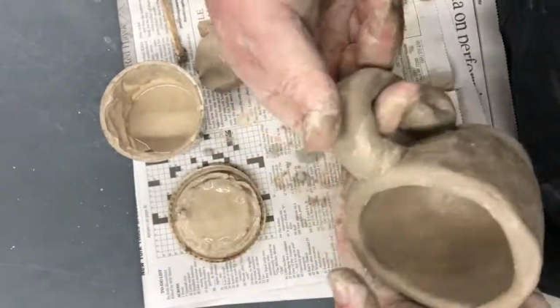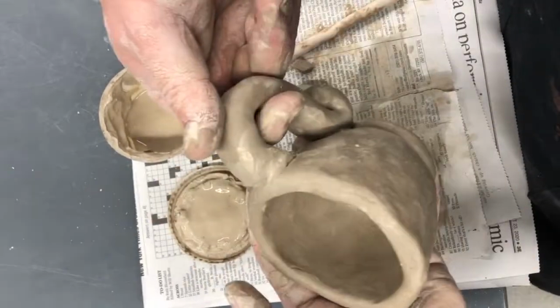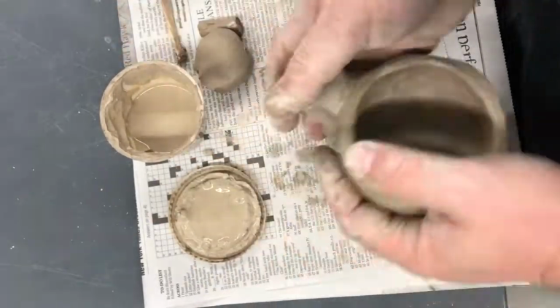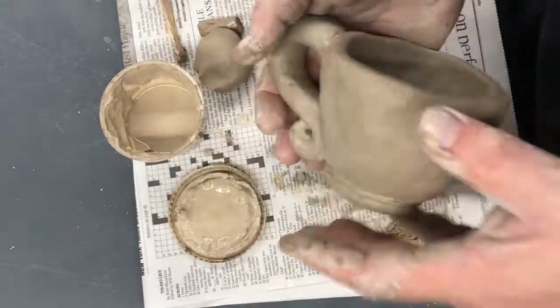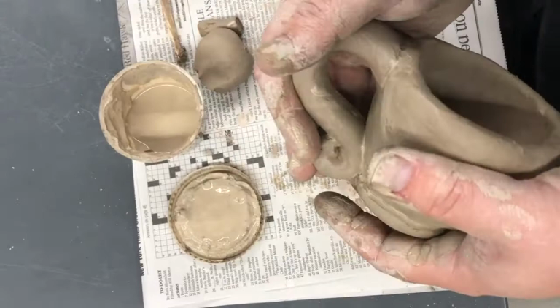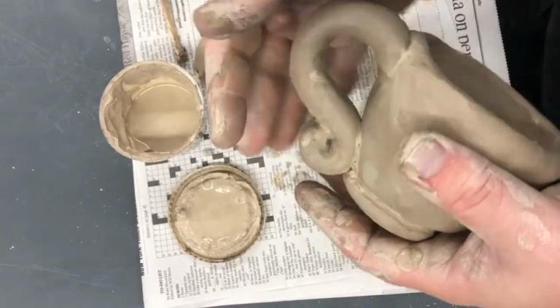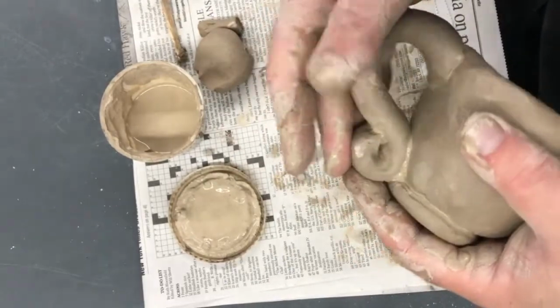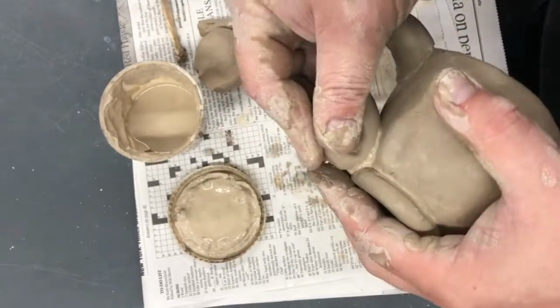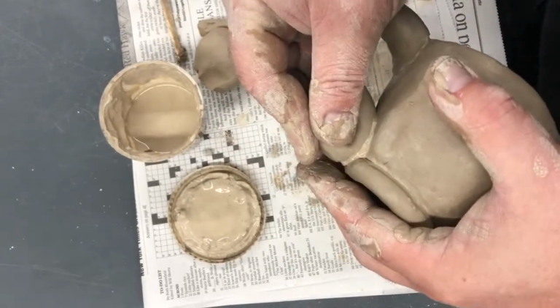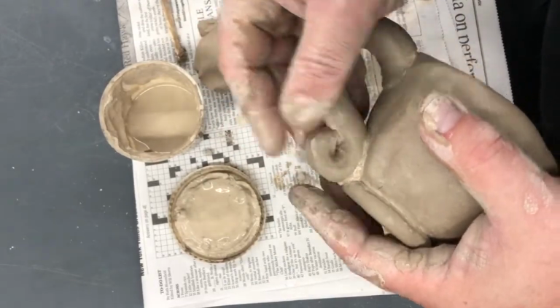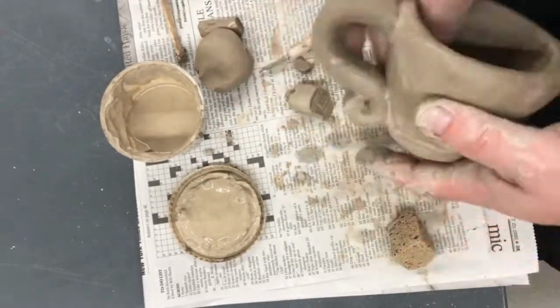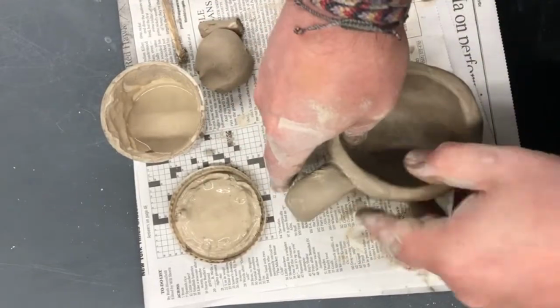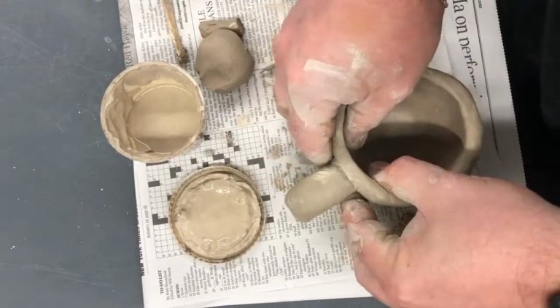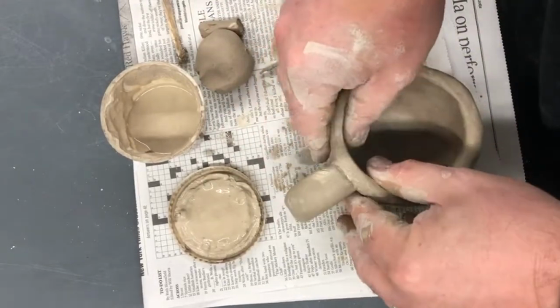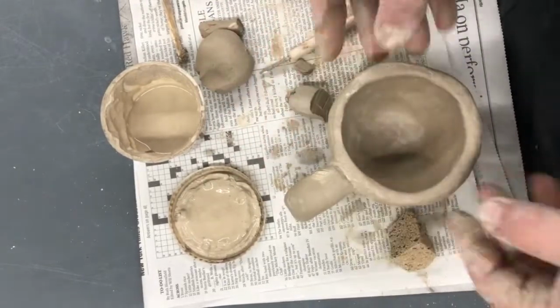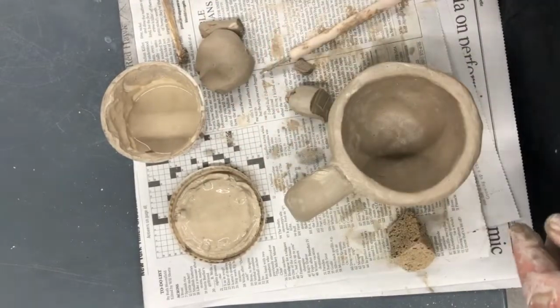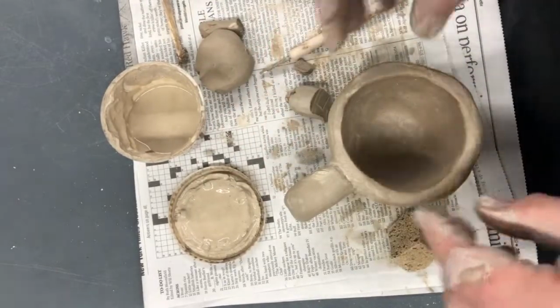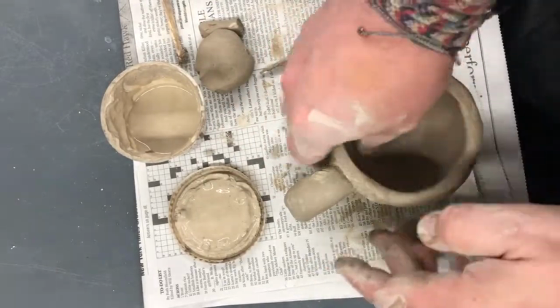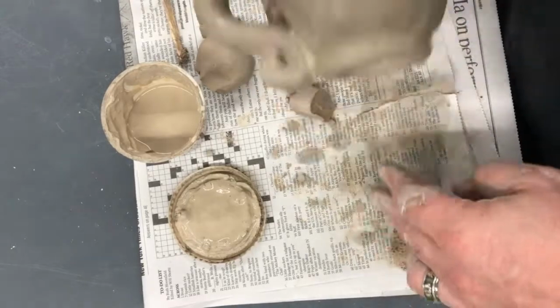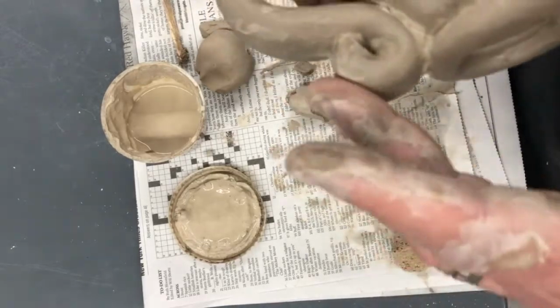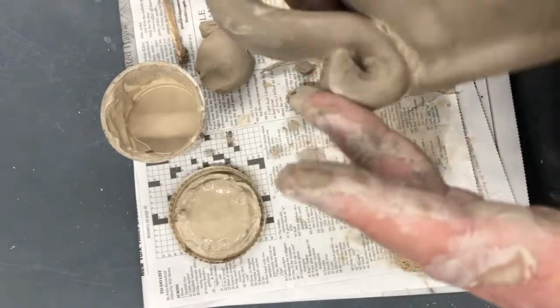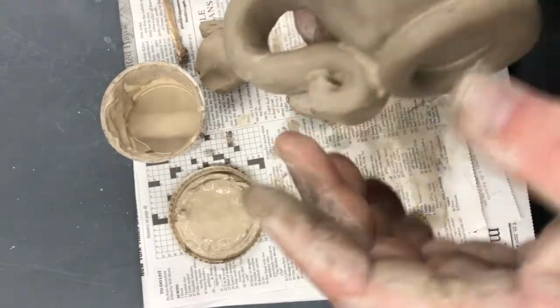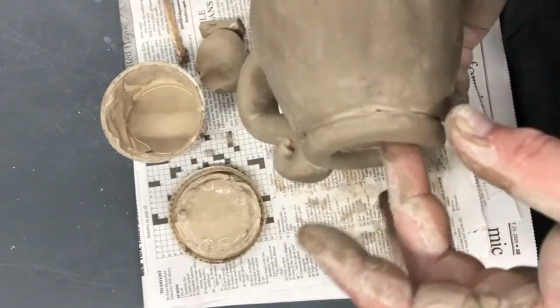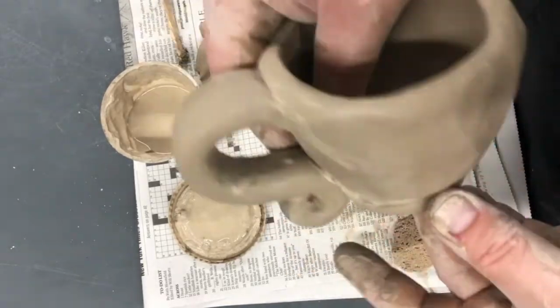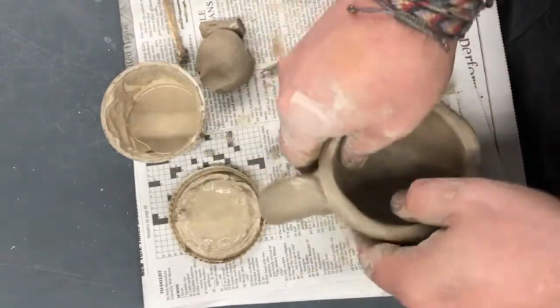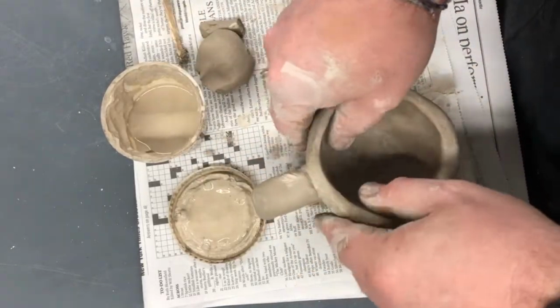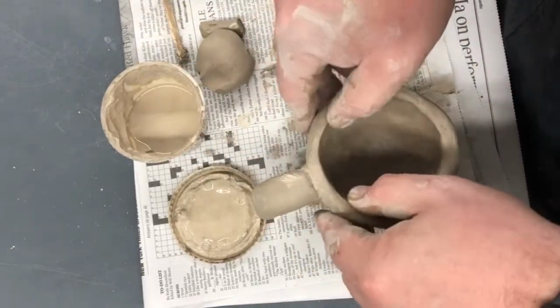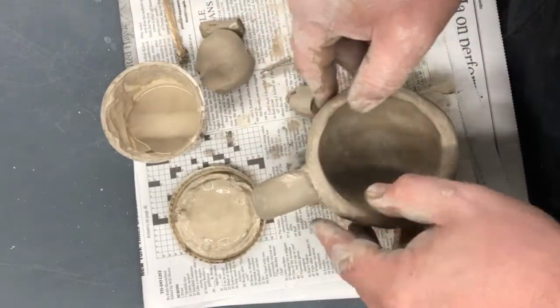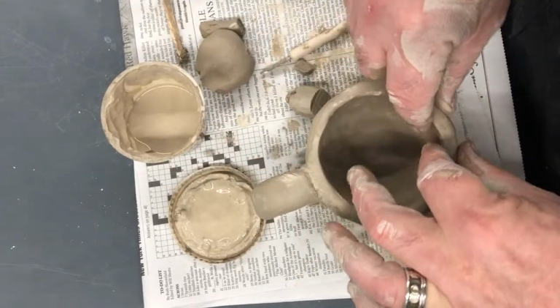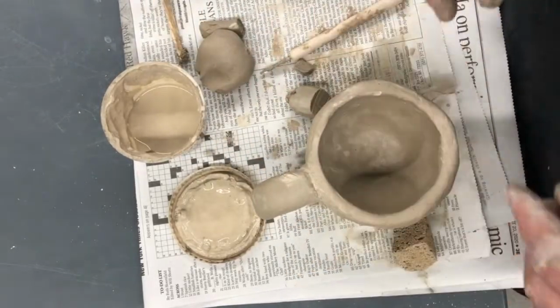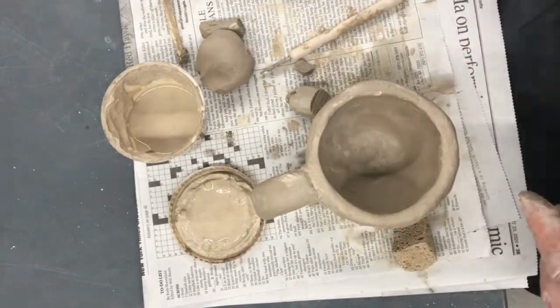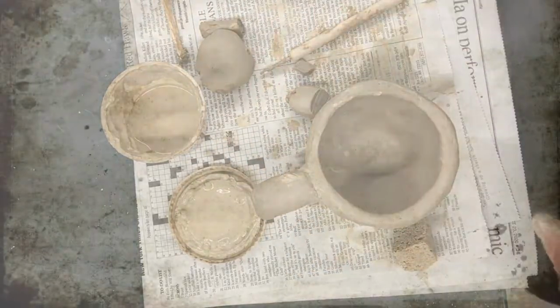I hope this has shown you what you need to see. I've made a pinch pot, put several pieces of clay together, and every time I have, I scored and slipped it in place to make a solid piece of clay.